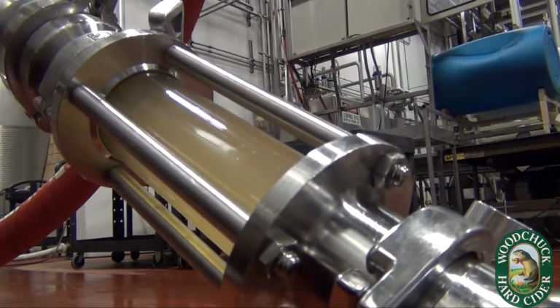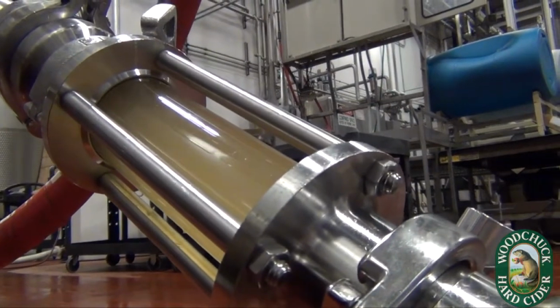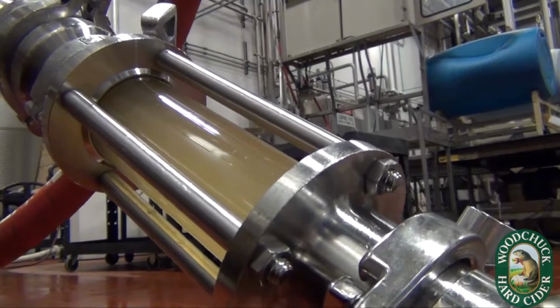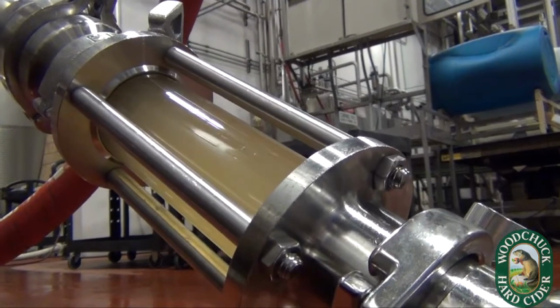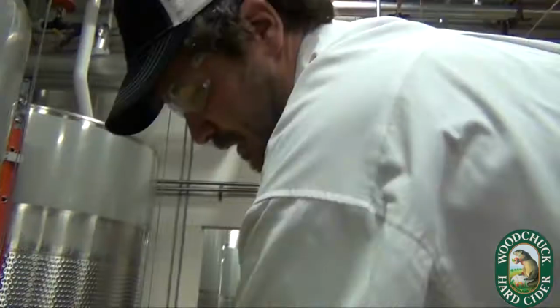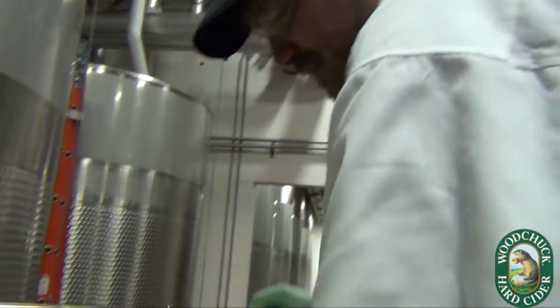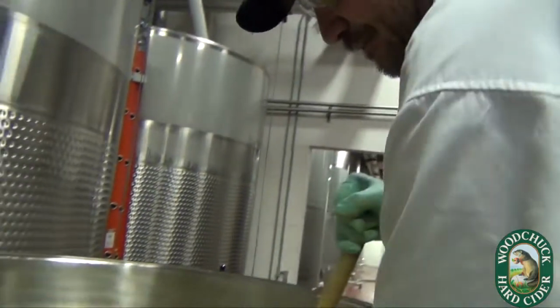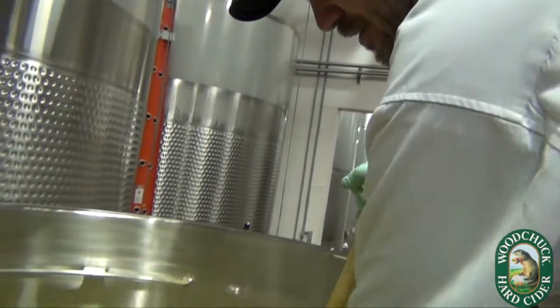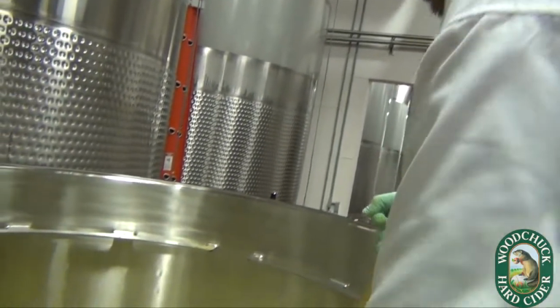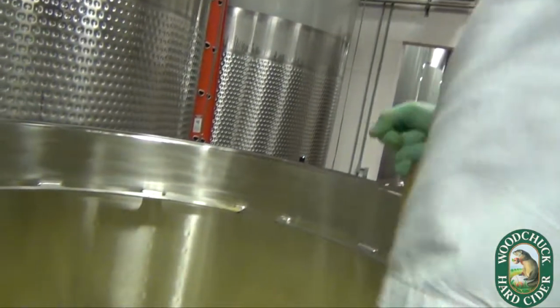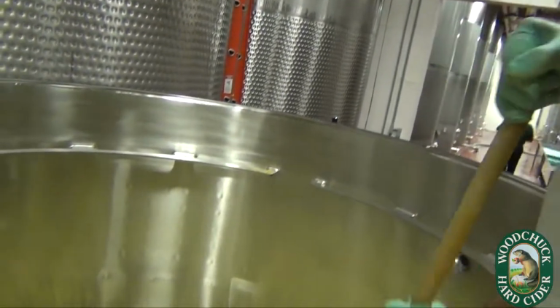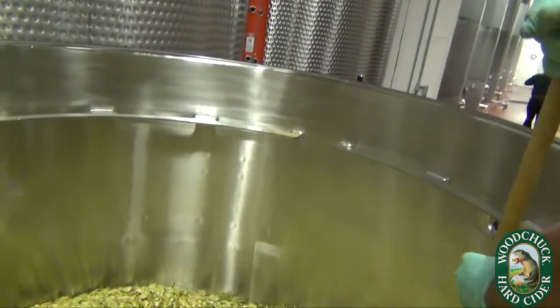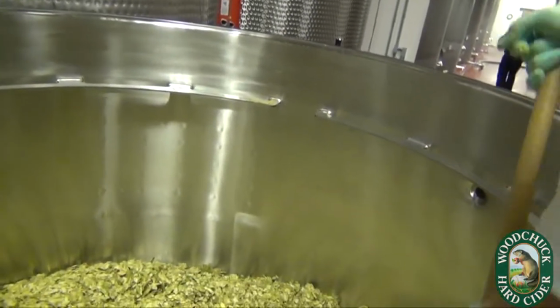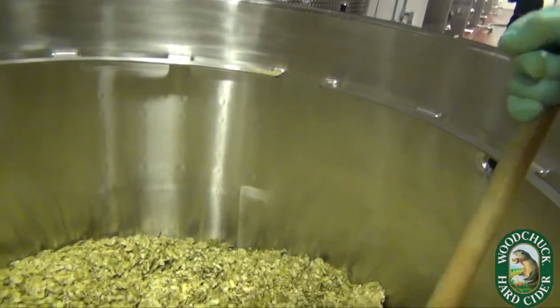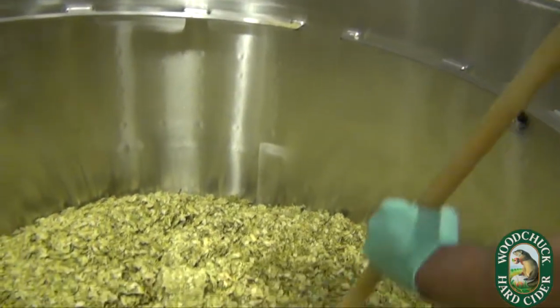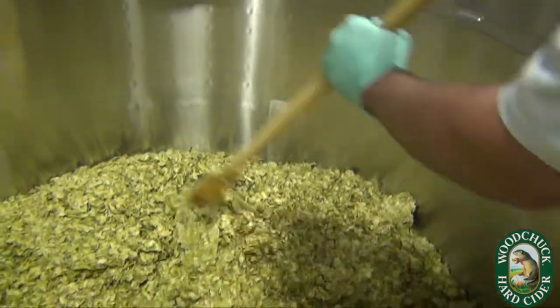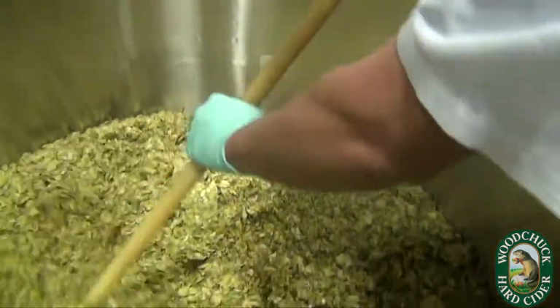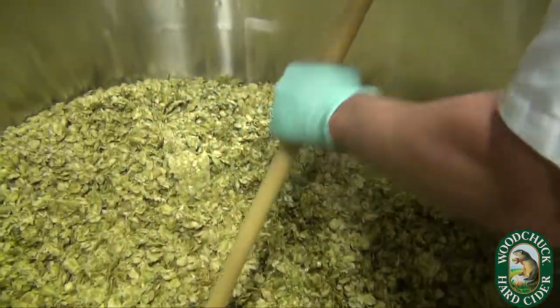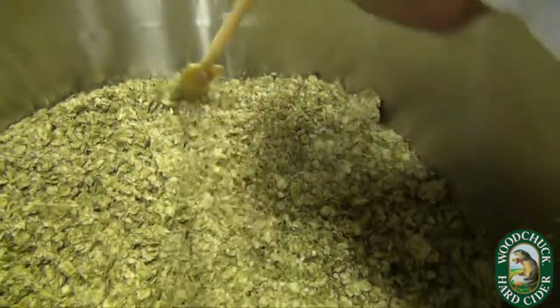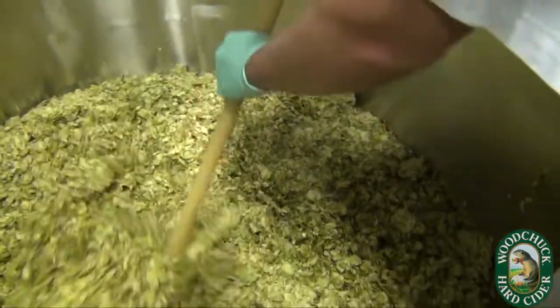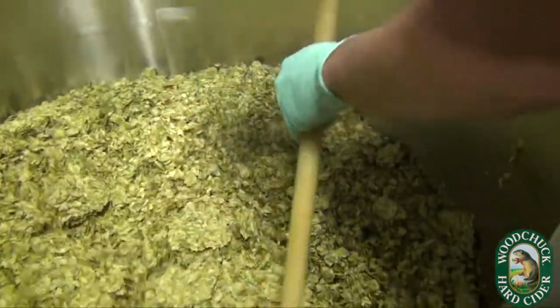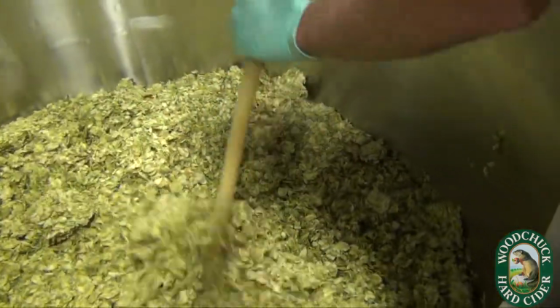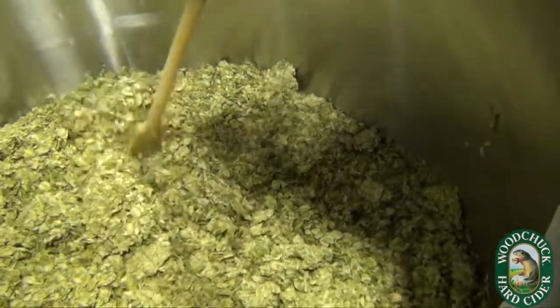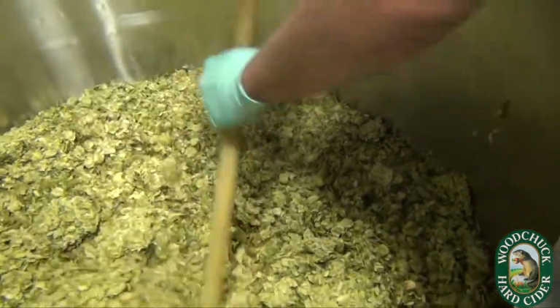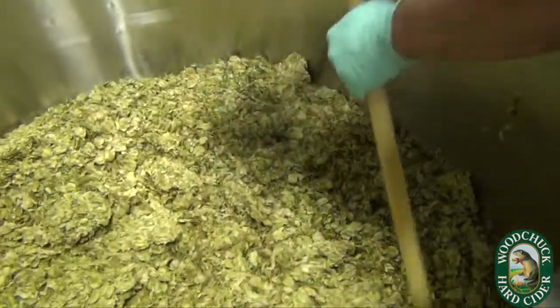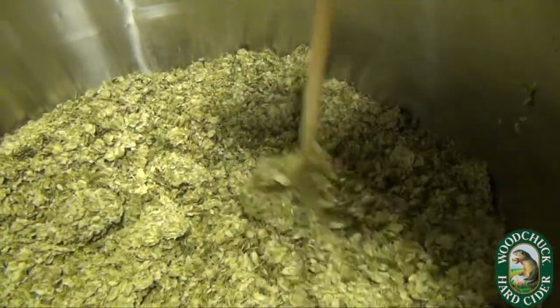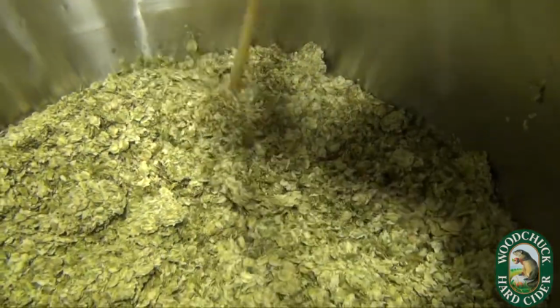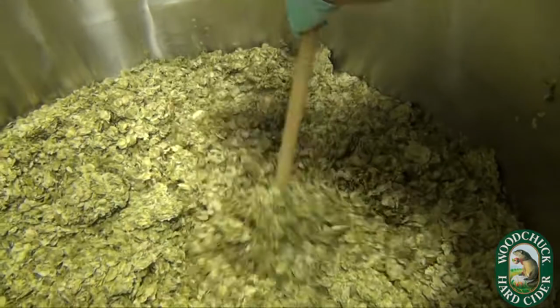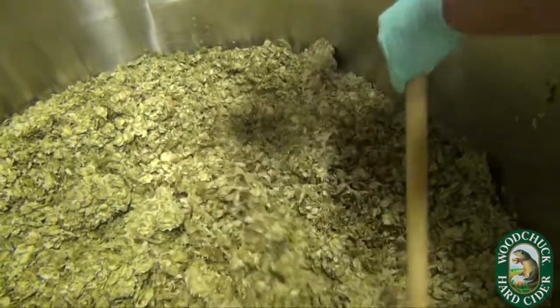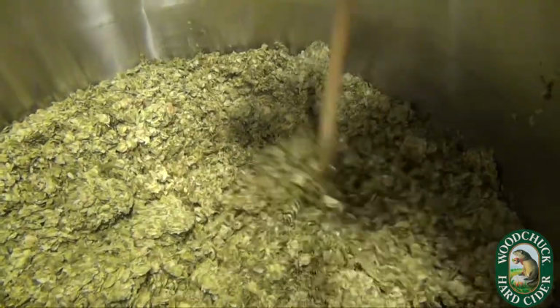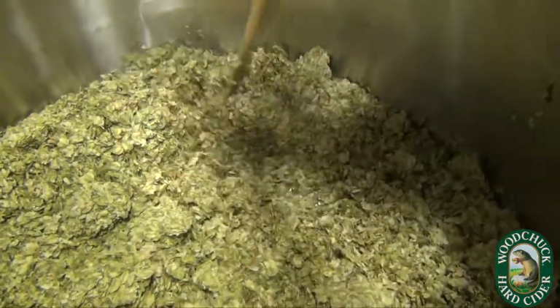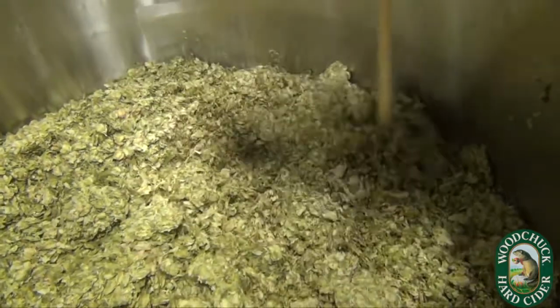Pulling those out of the raw material and infusing them into our cider base, which we can then work into any number of delicious blends that we decide we're going to build with the raw material we're working with.